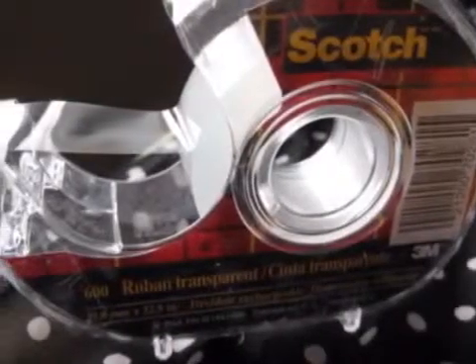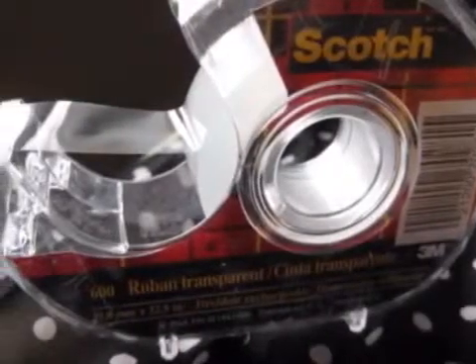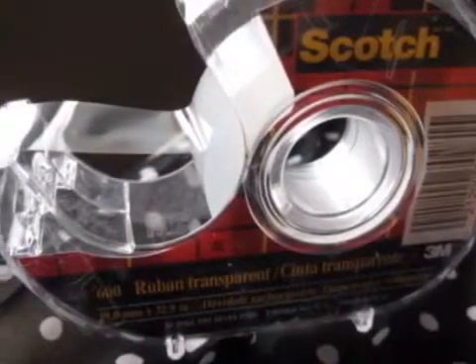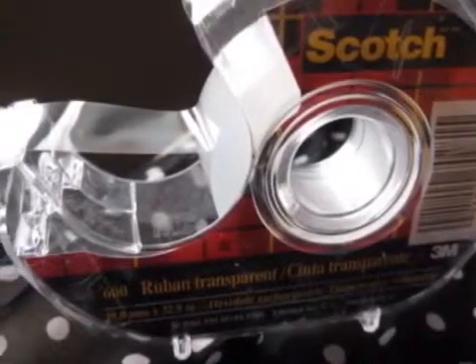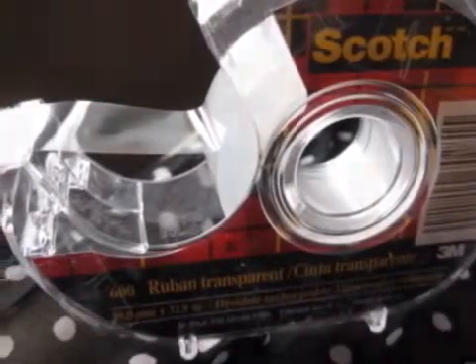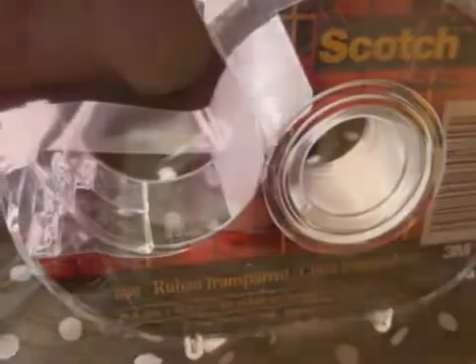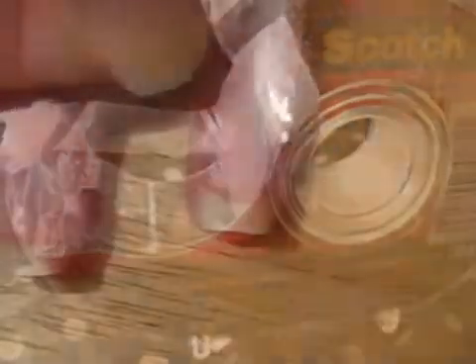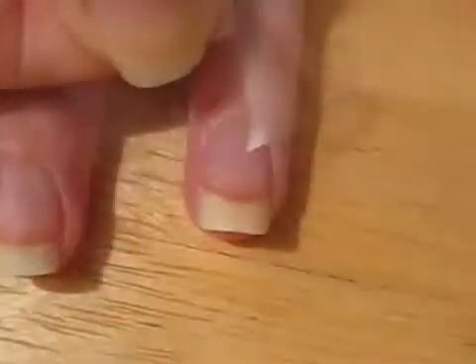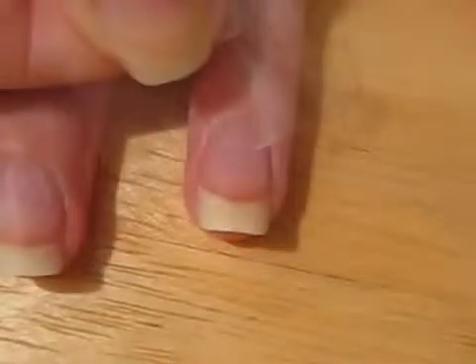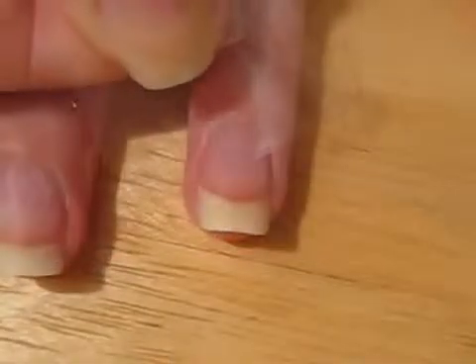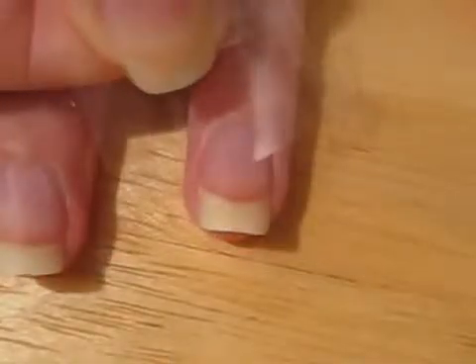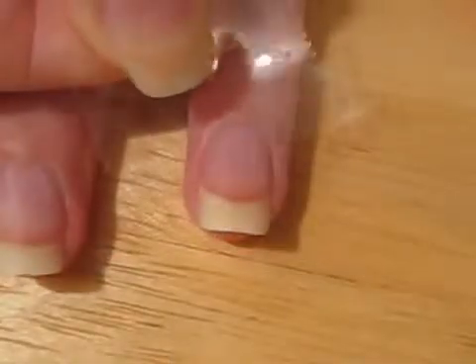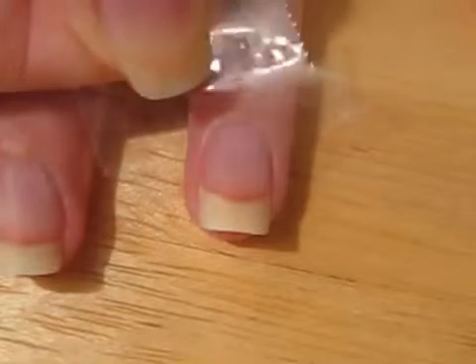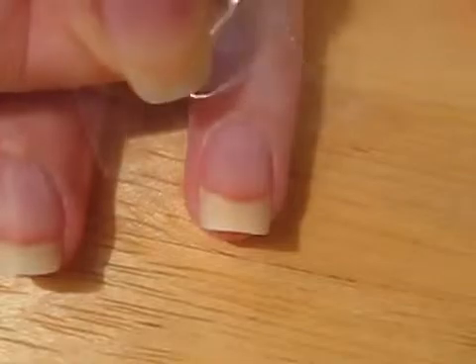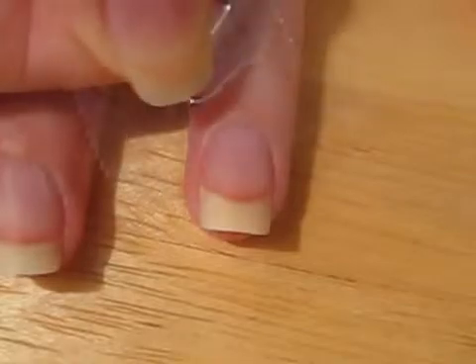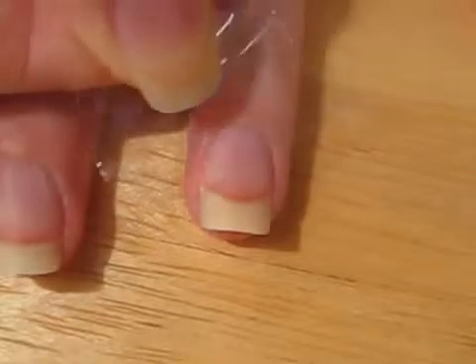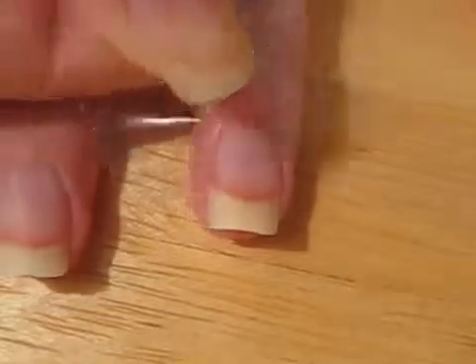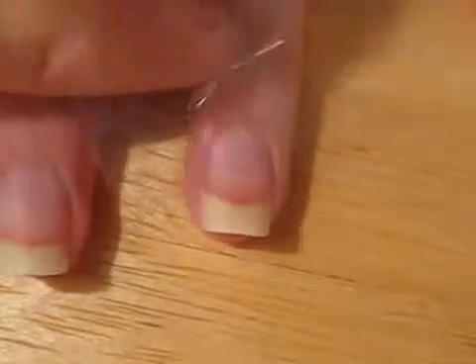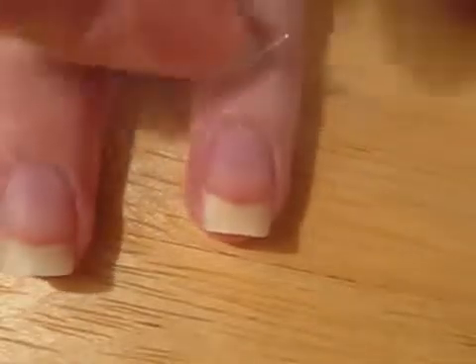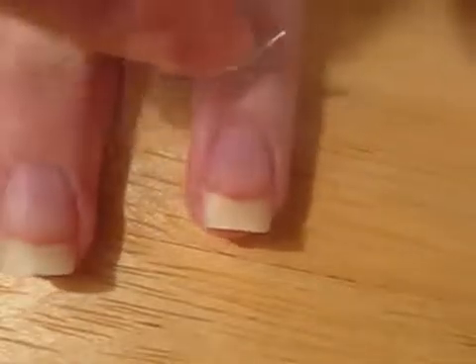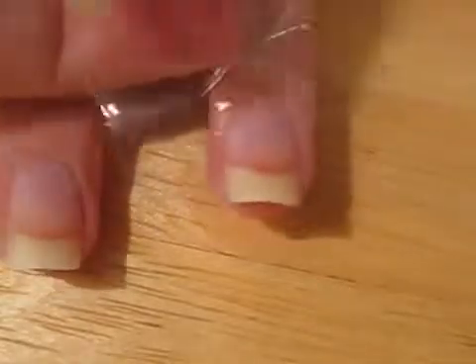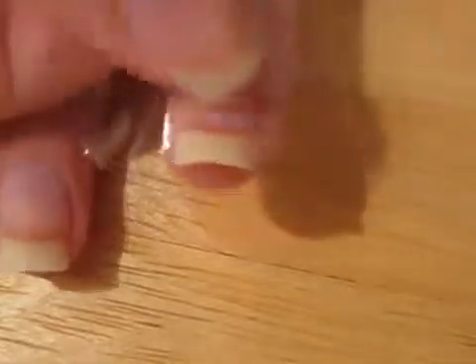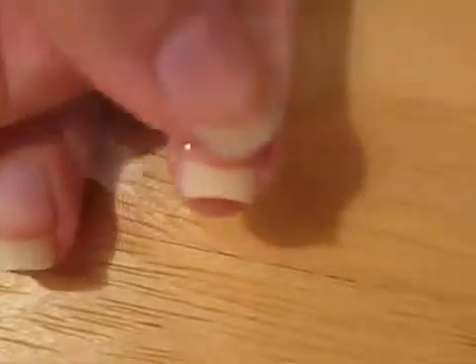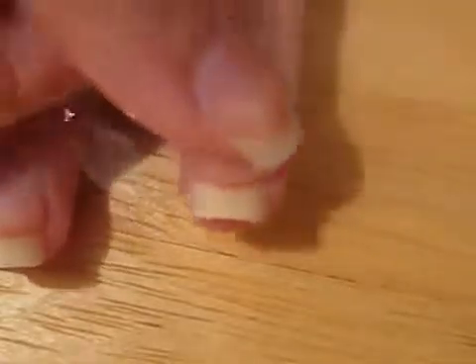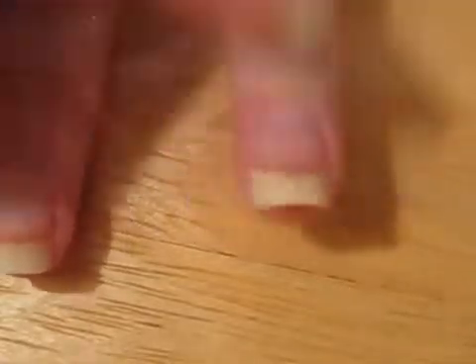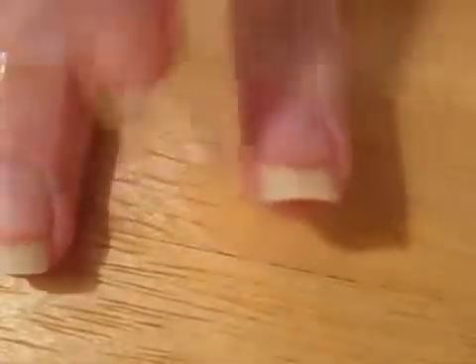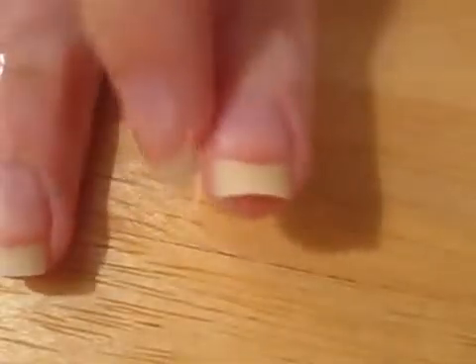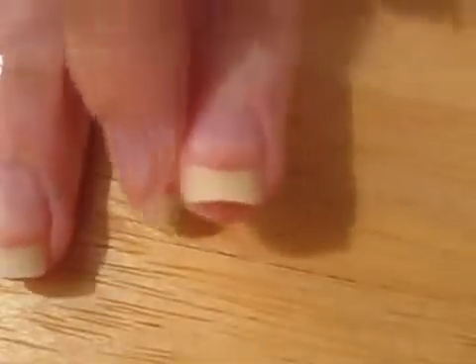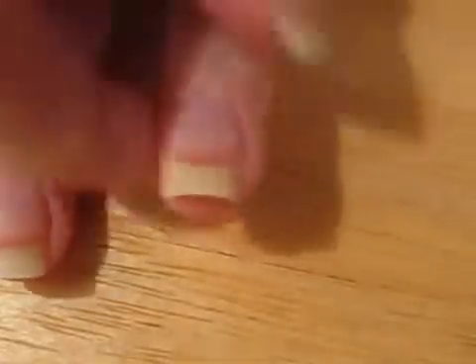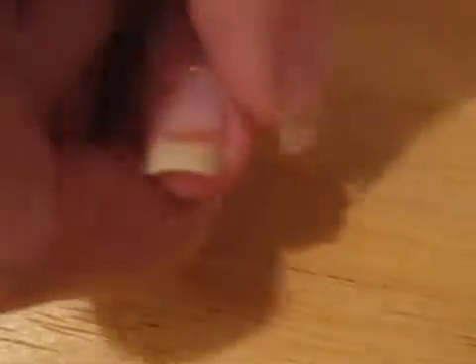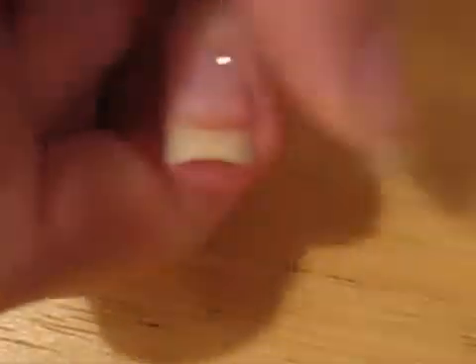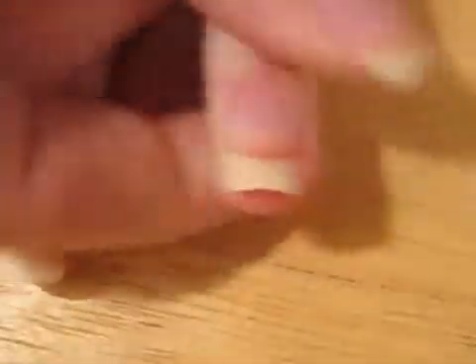Take out a roll of scotch tape. Place a piece of tape diagonally across each nail. Once you've done this, press it on firmly.